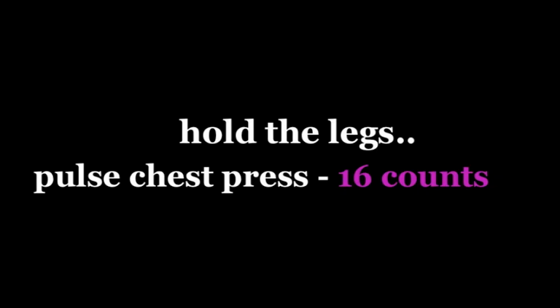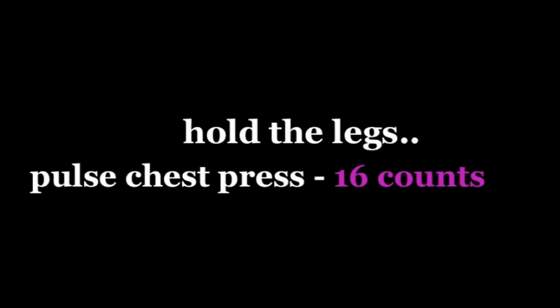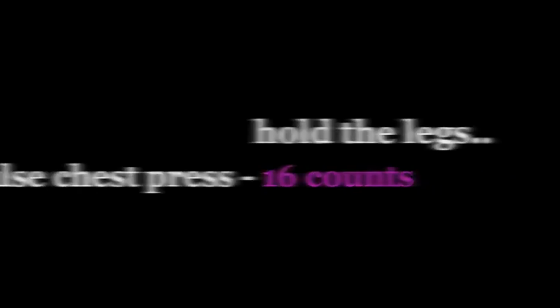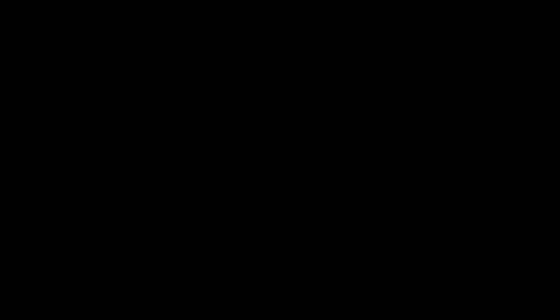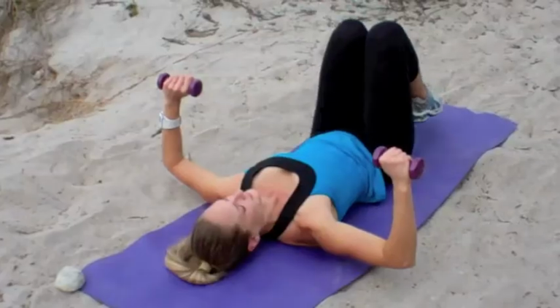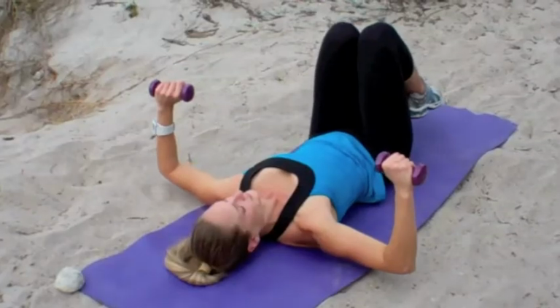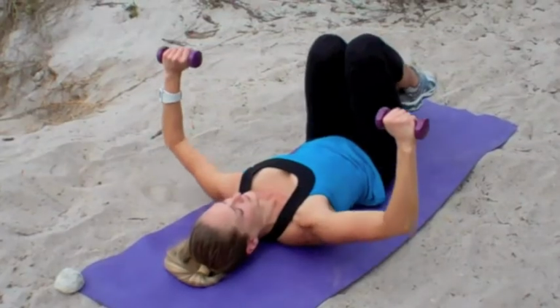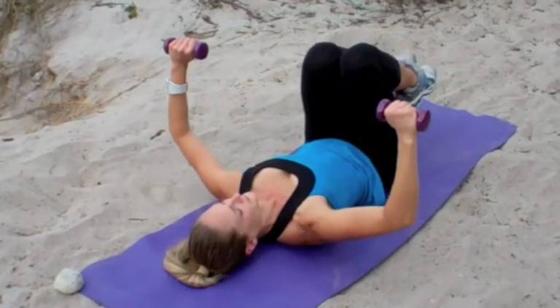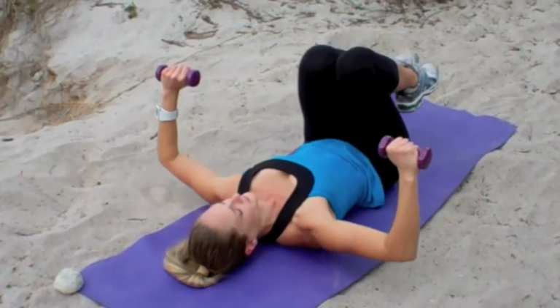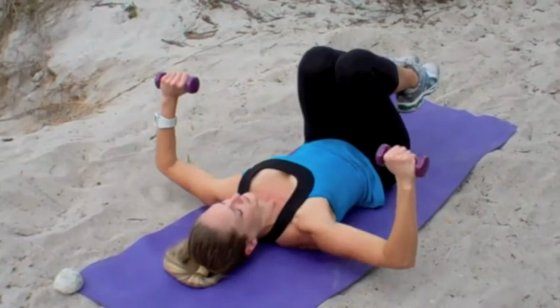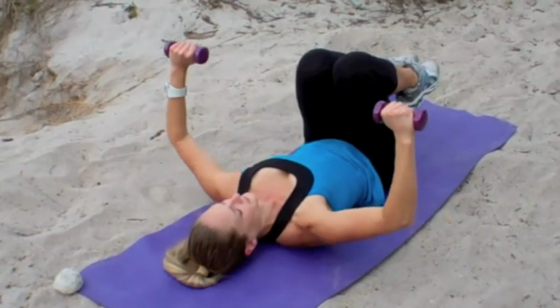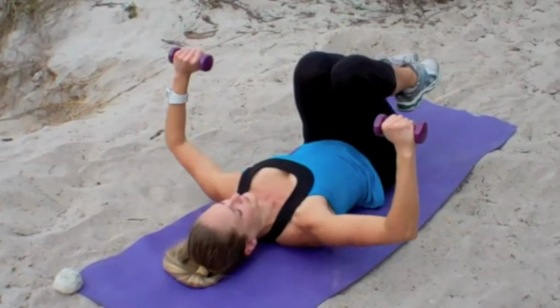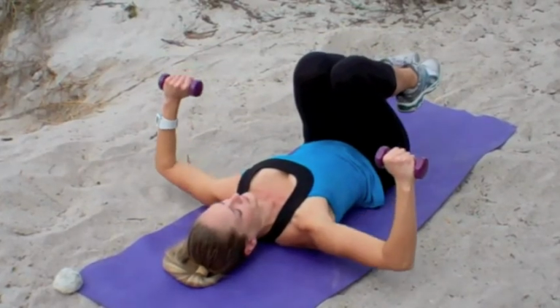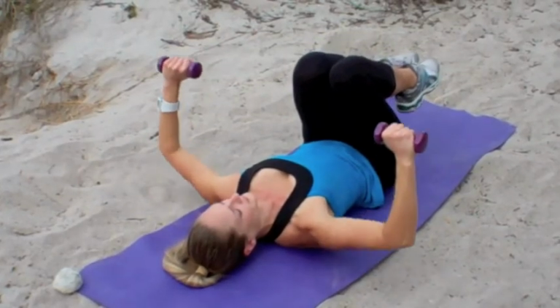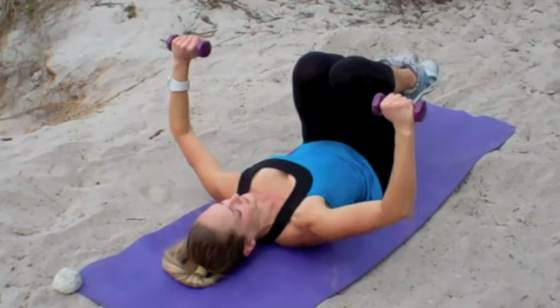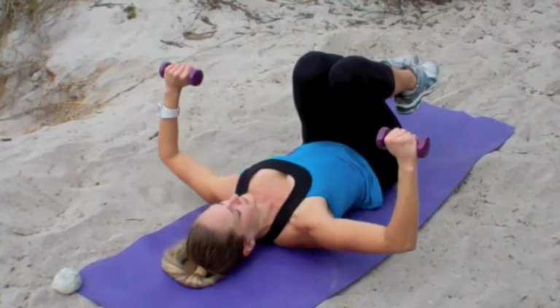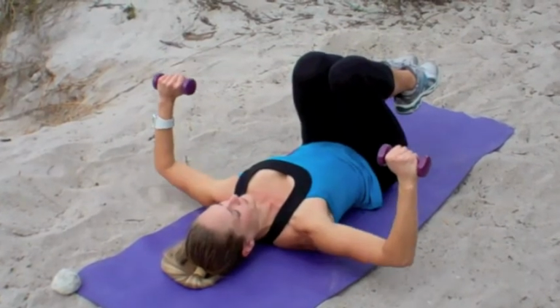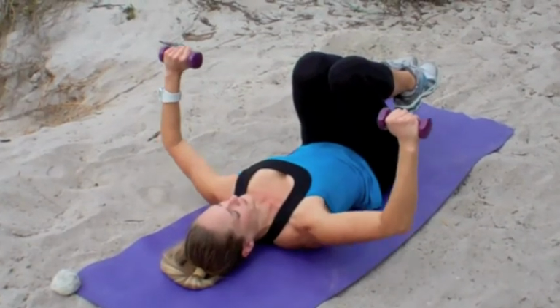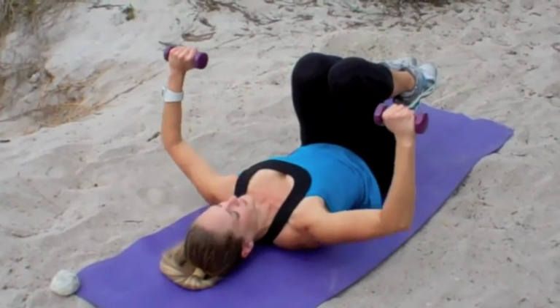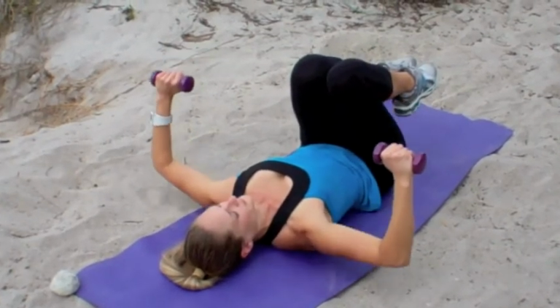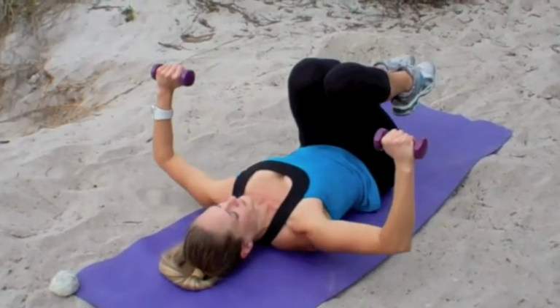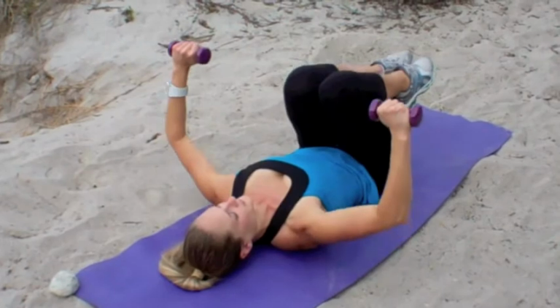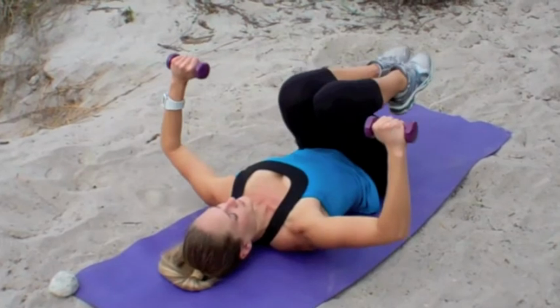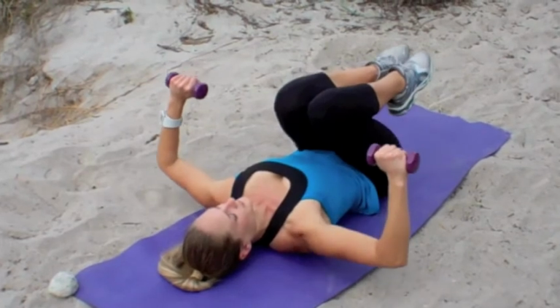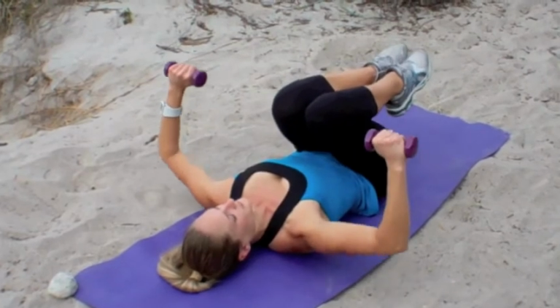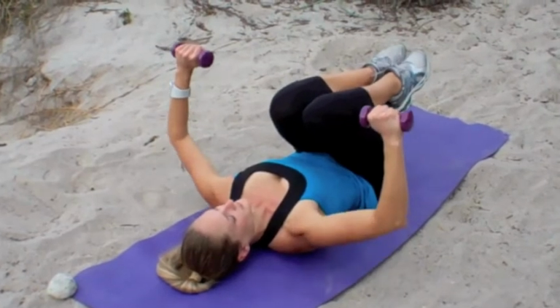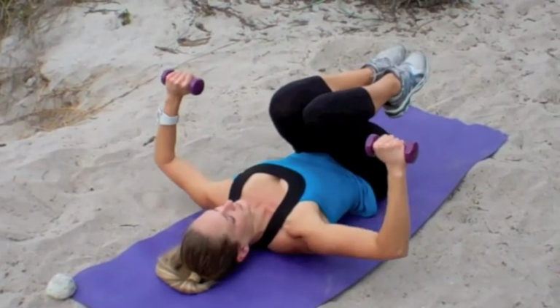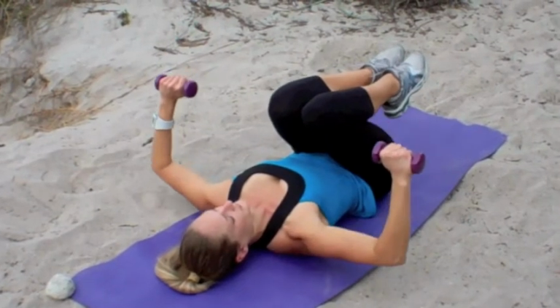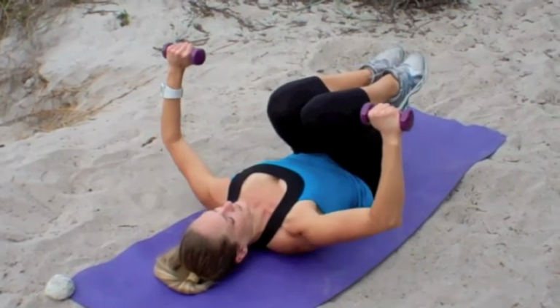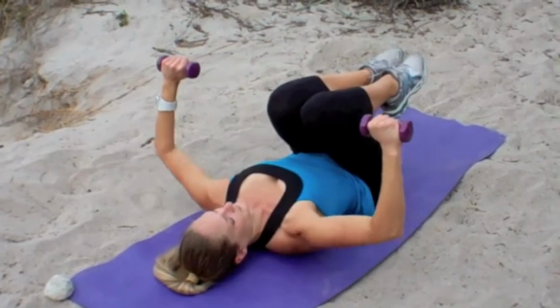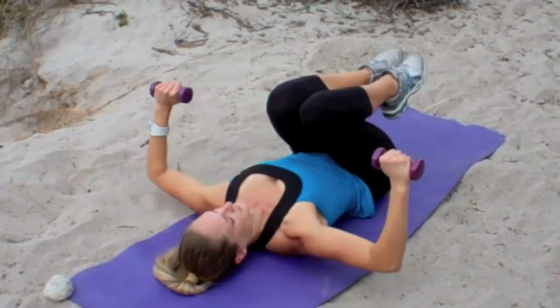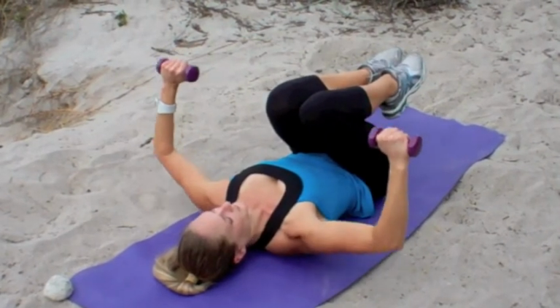Pulse that chest press for about 16 counts — push up and down a couple of inches in each direction, keeping tension in the chest and in the arm muscles.